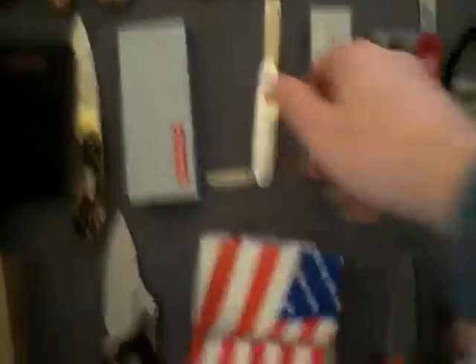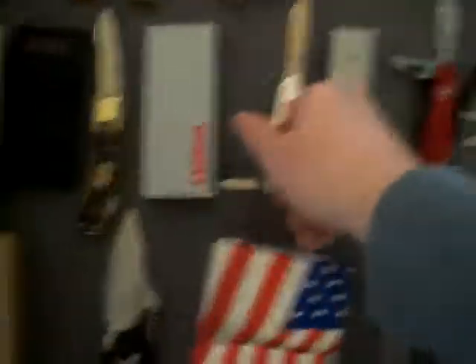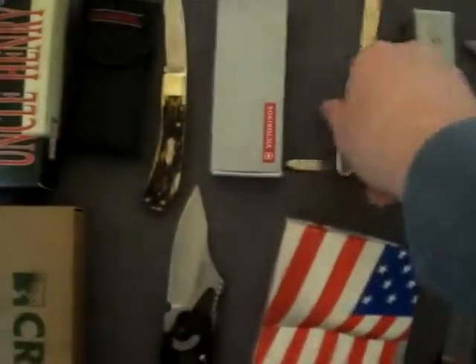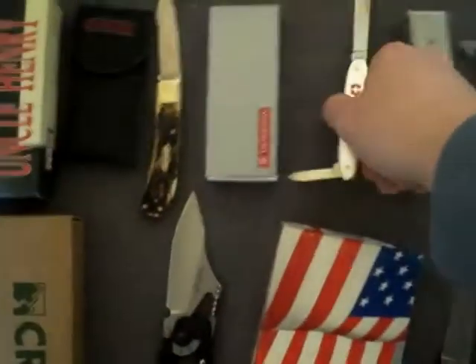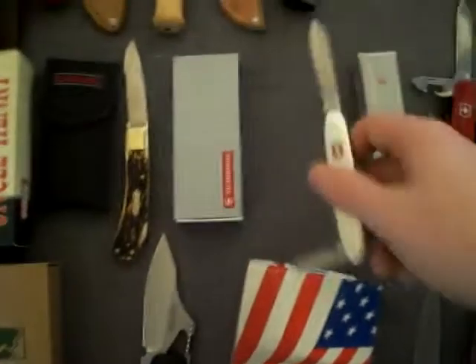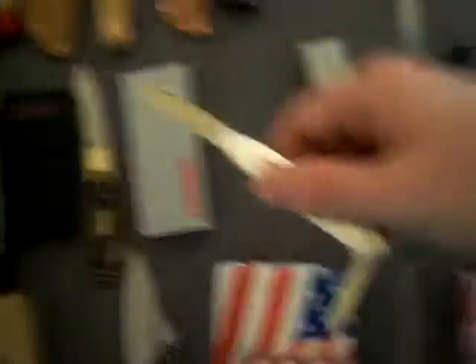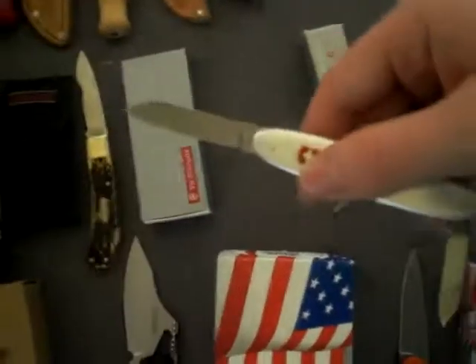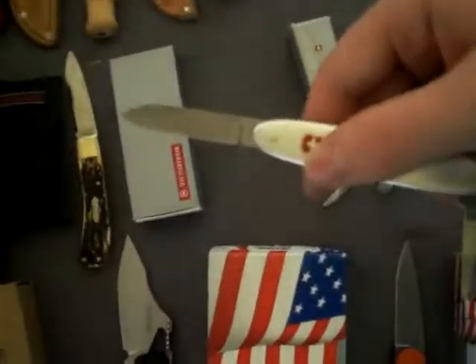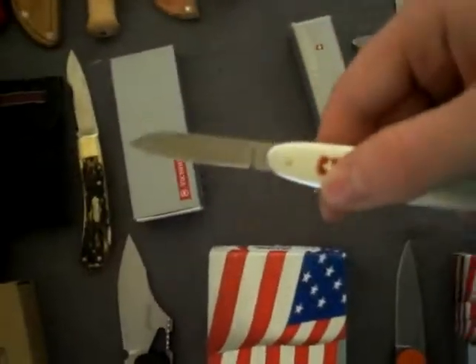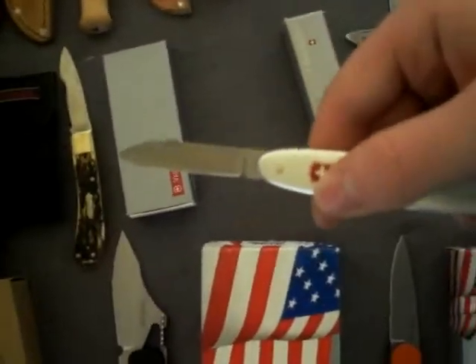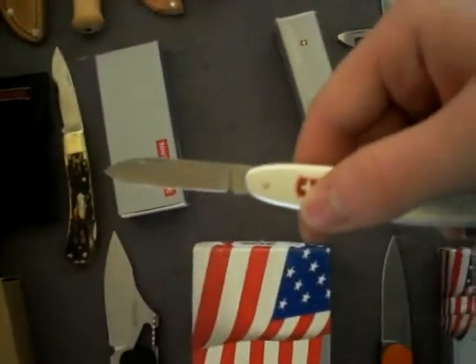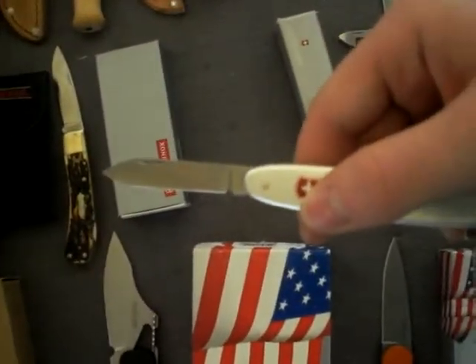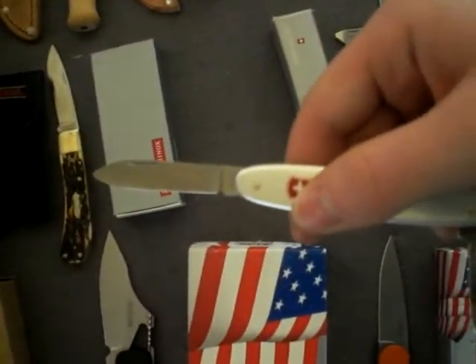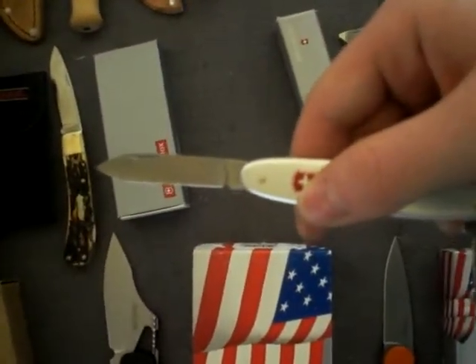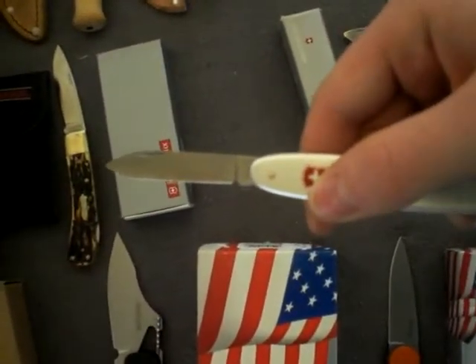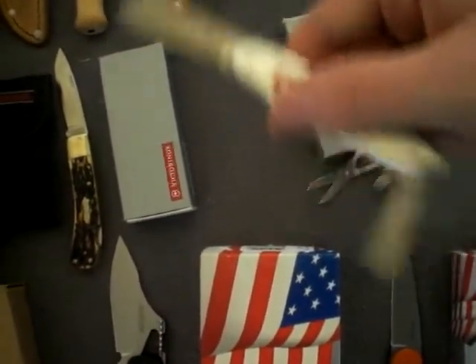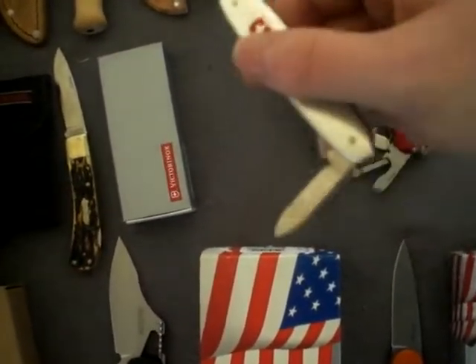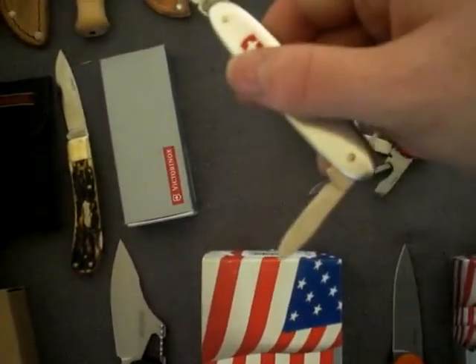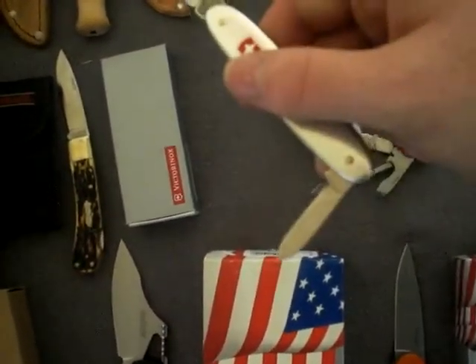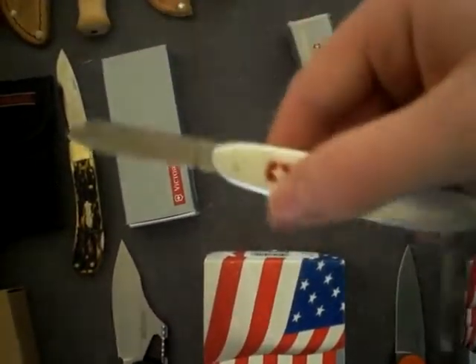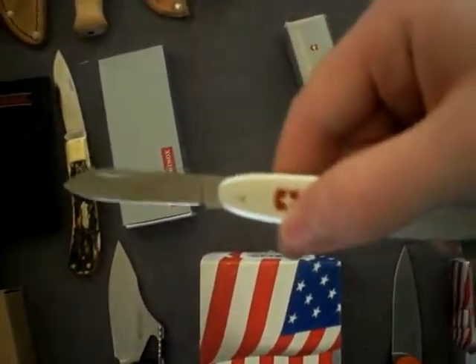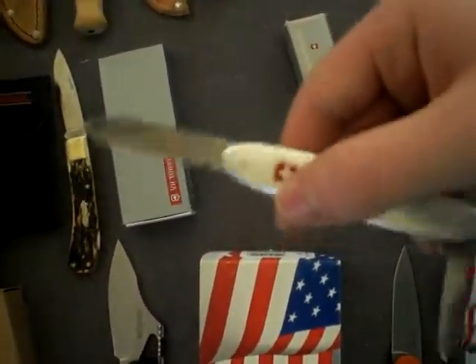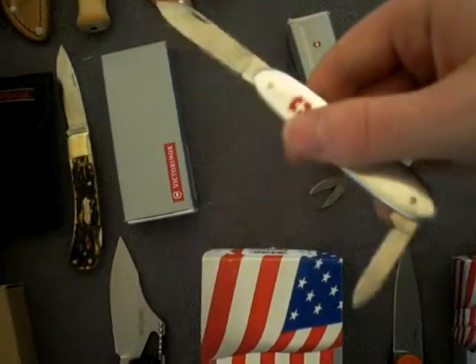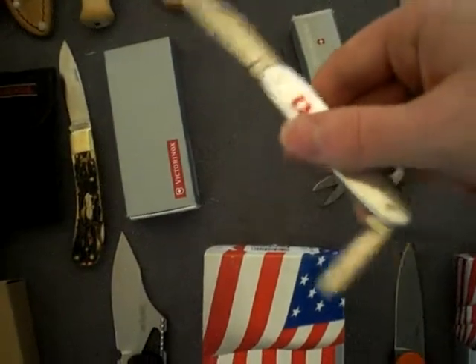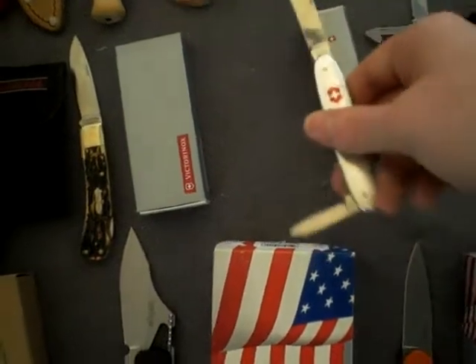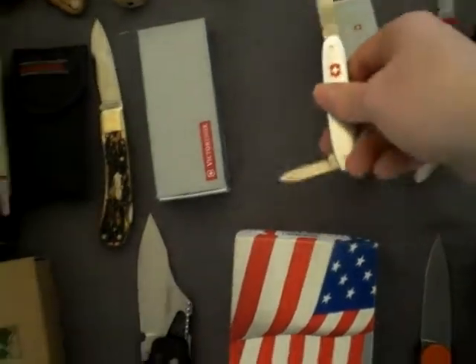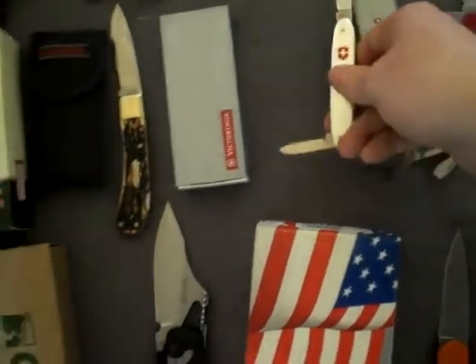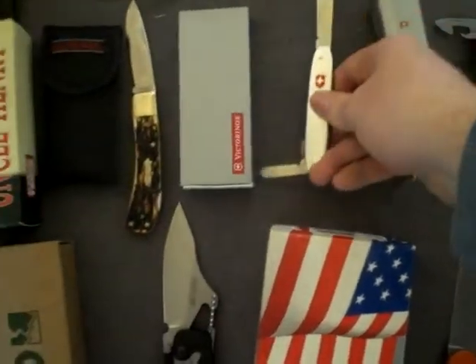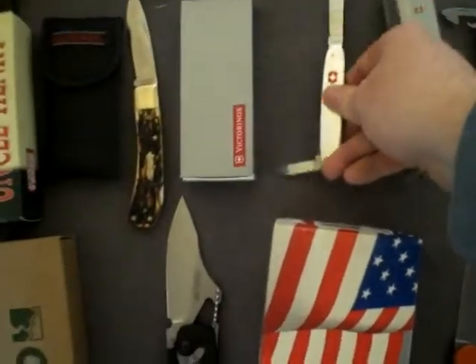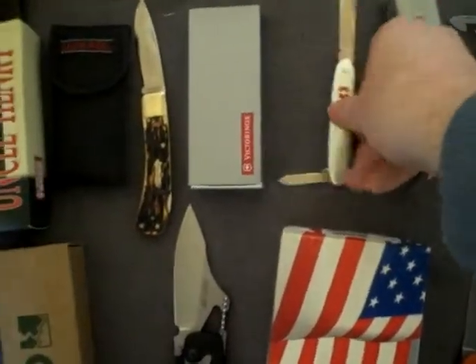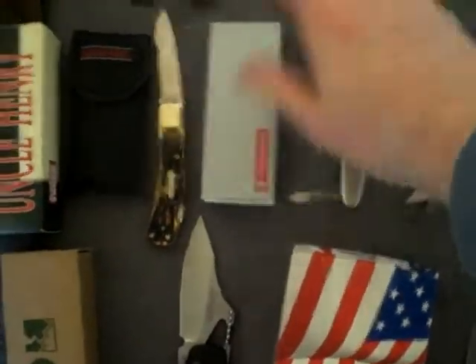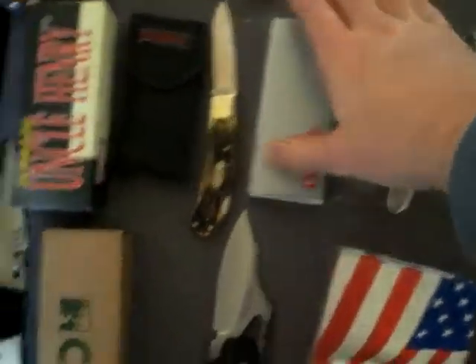My Victorinox Secretary — one small blade and a regular size one. Very nice.